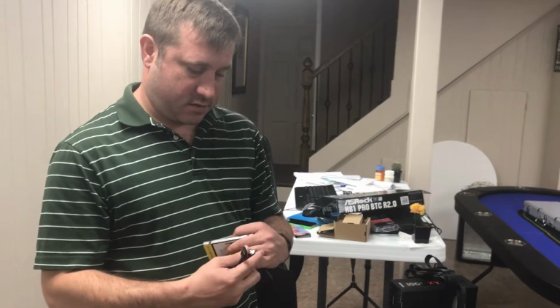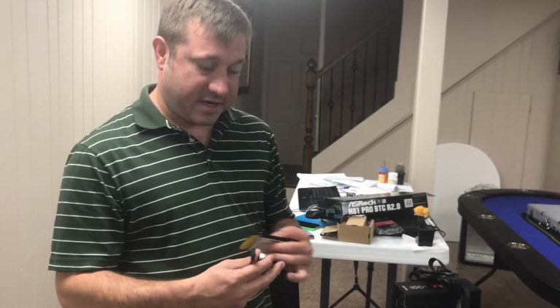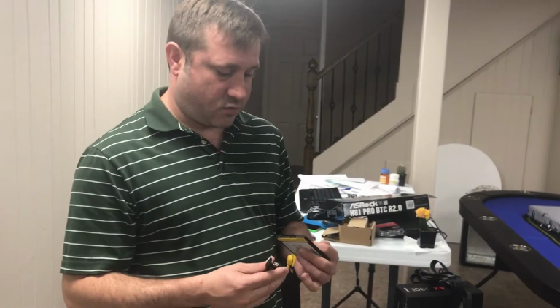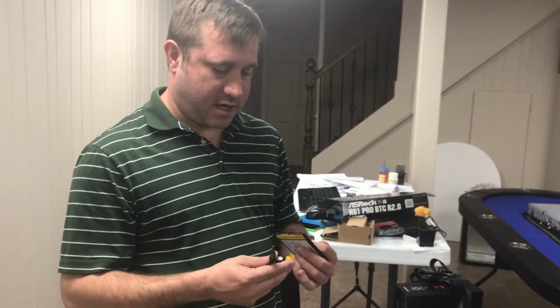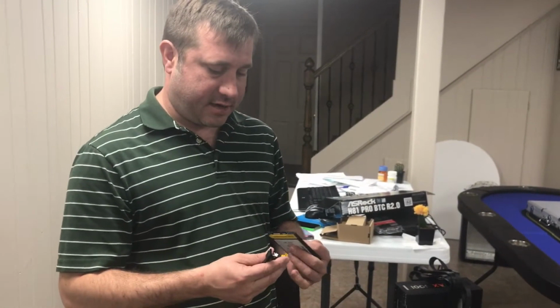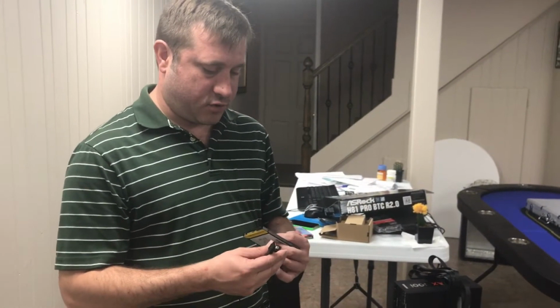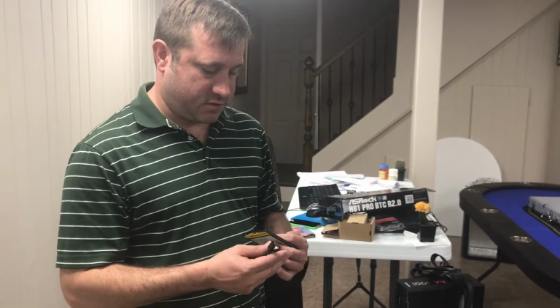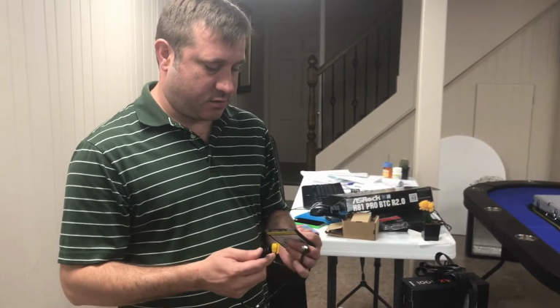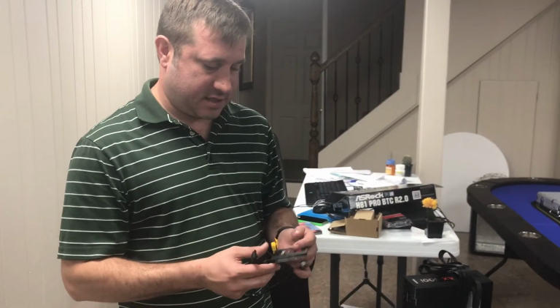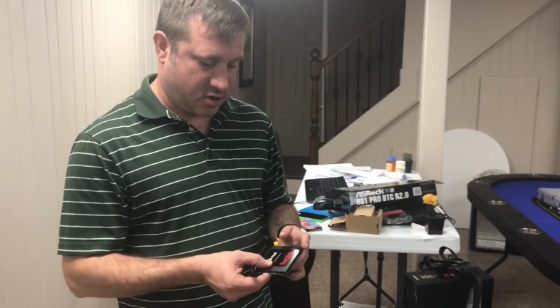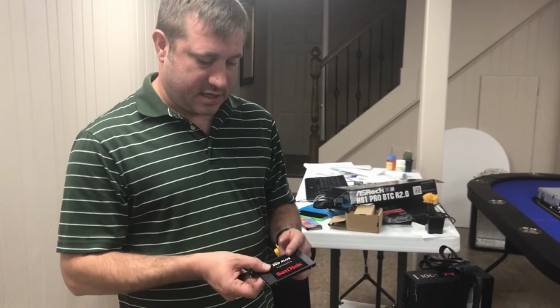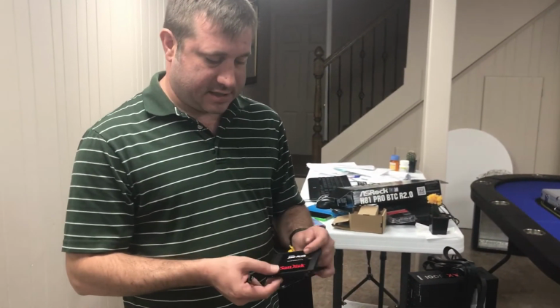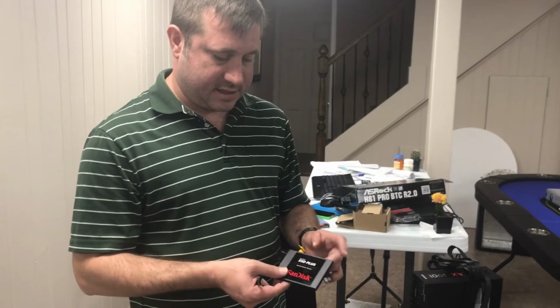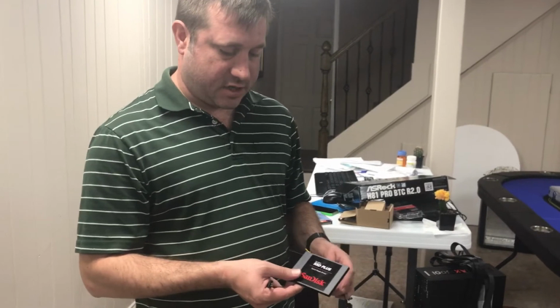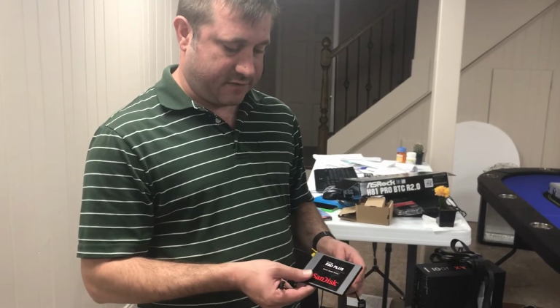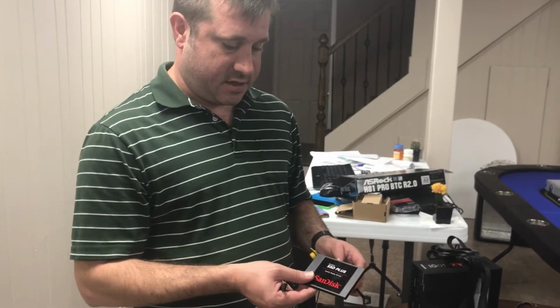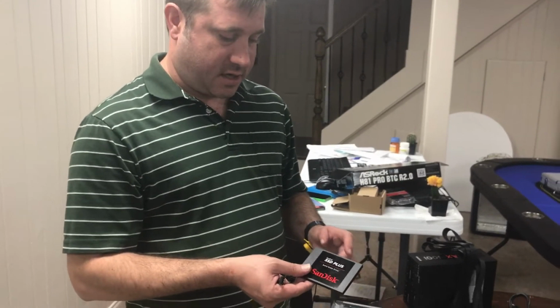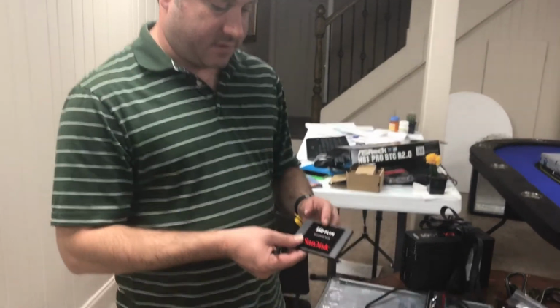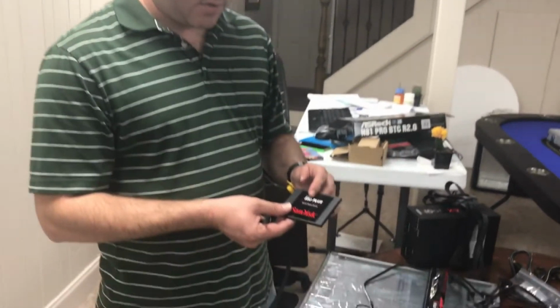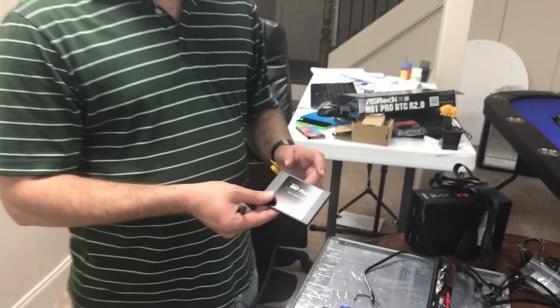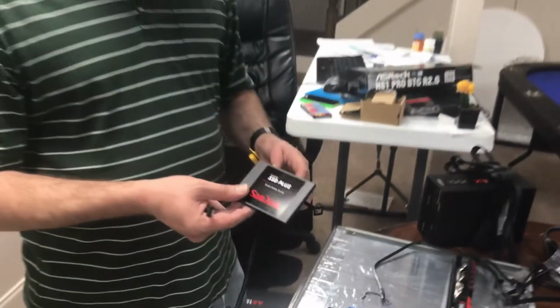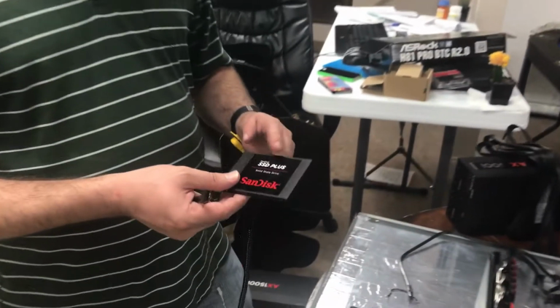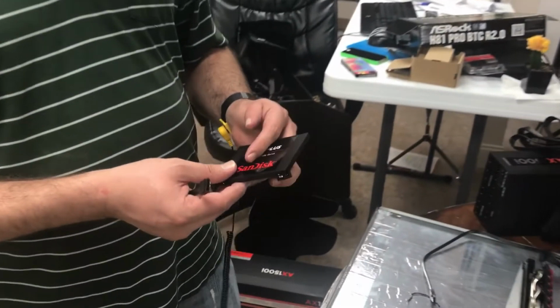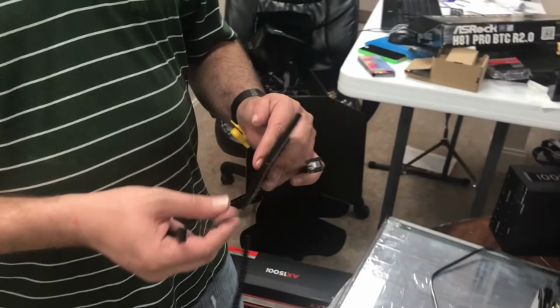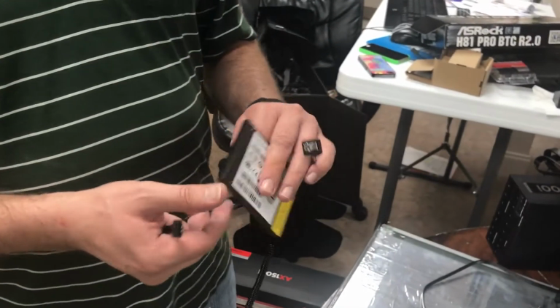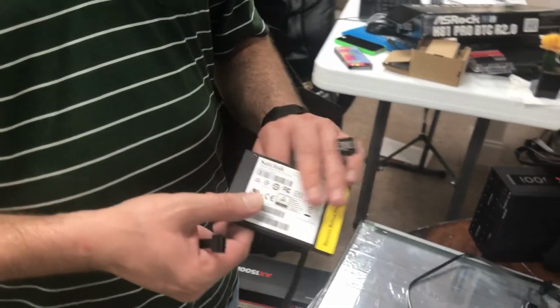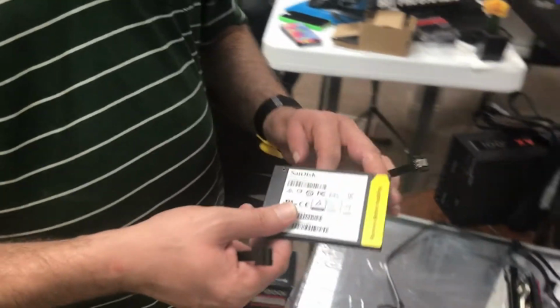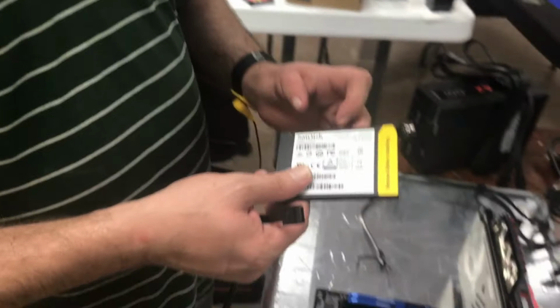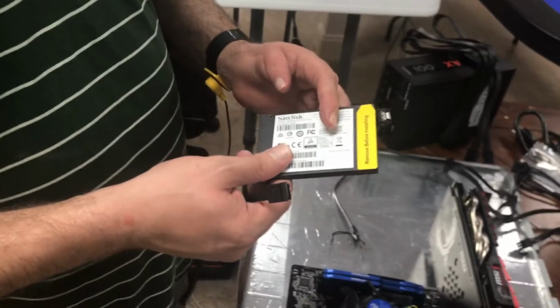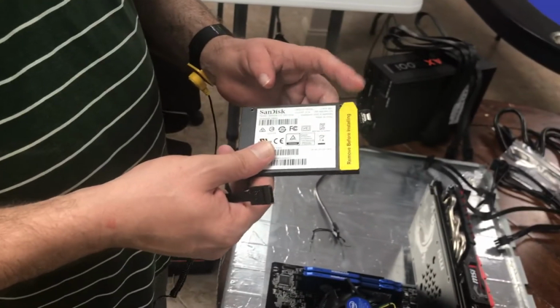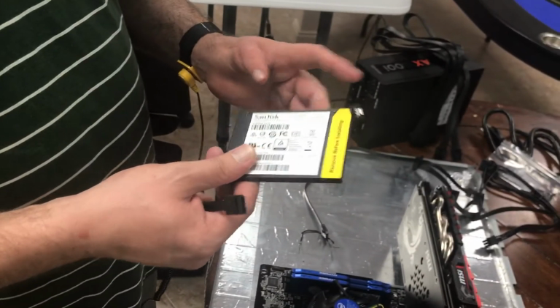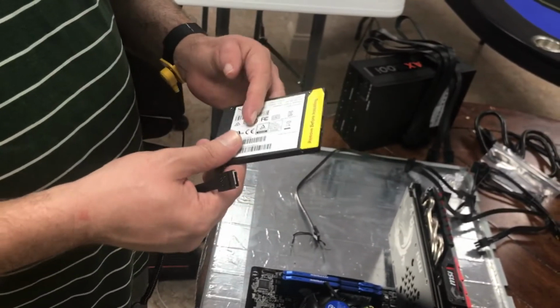Welcome back to At Home Crypto. Today we'll be connecting our SSD drive, also known as Solid State Drive SATA3.